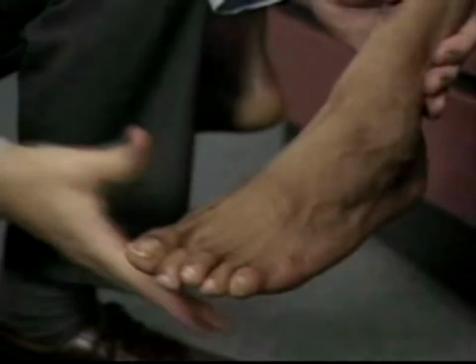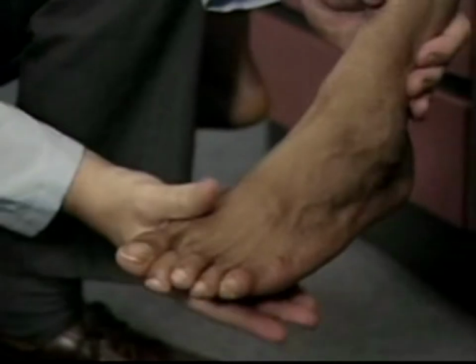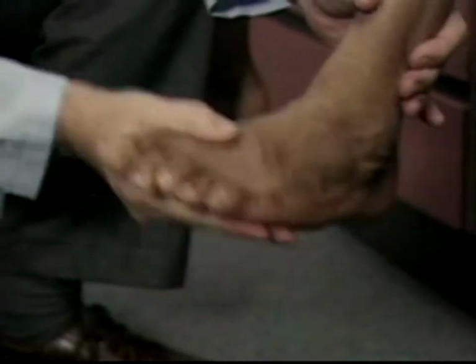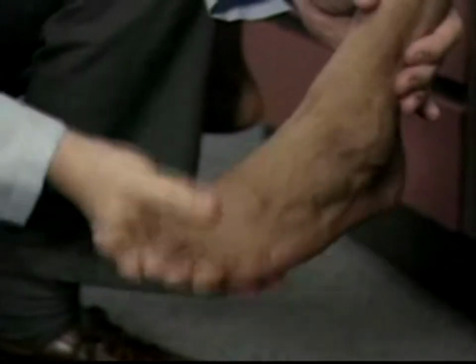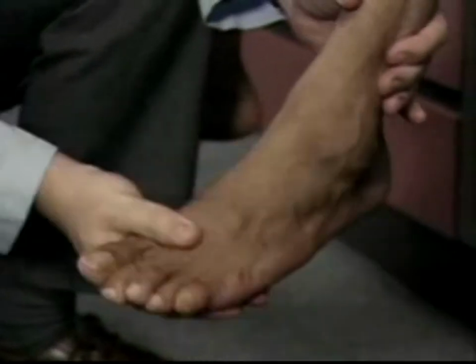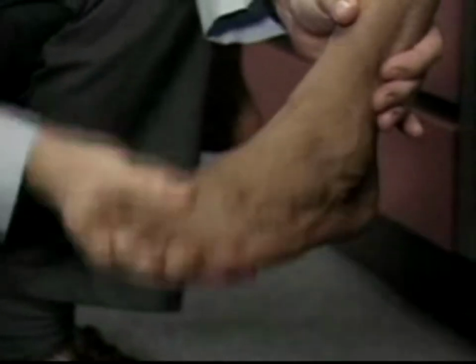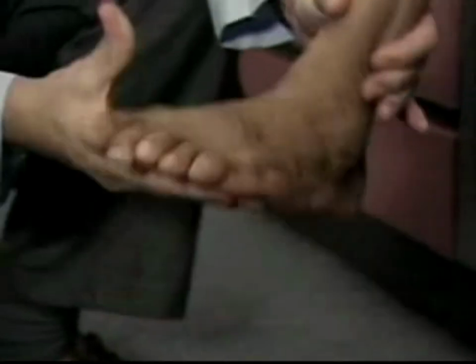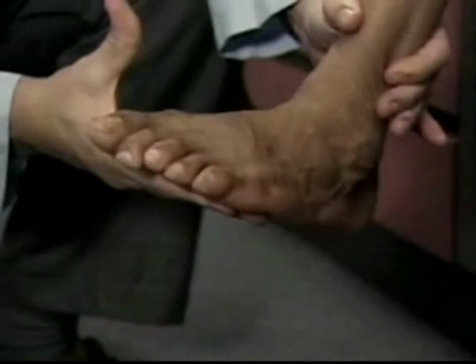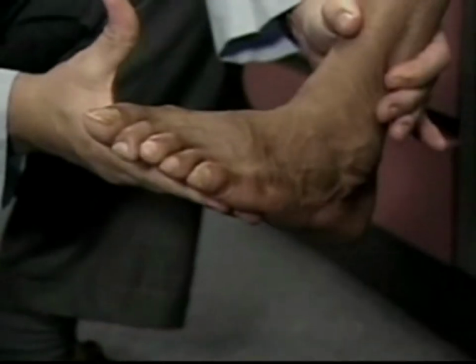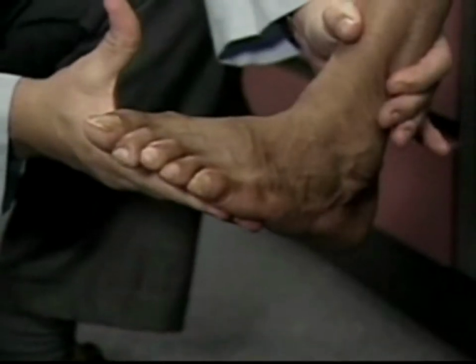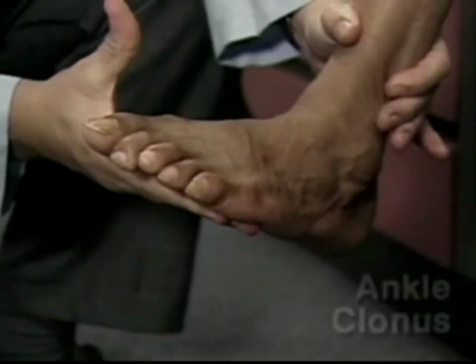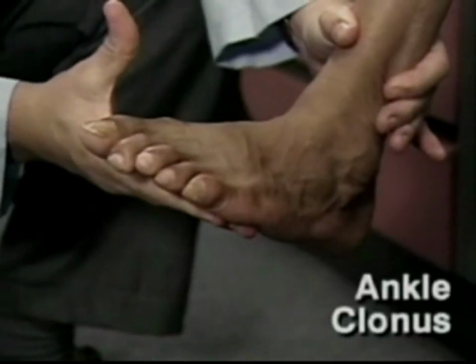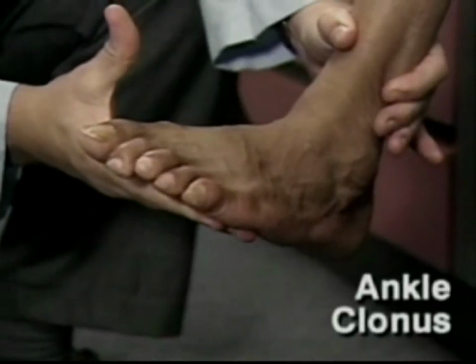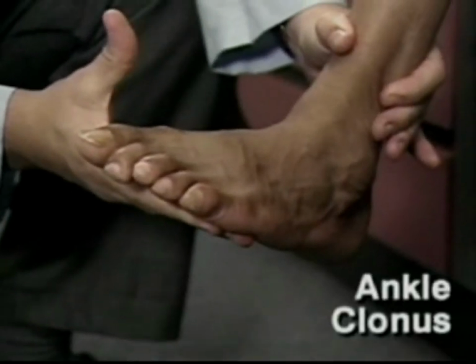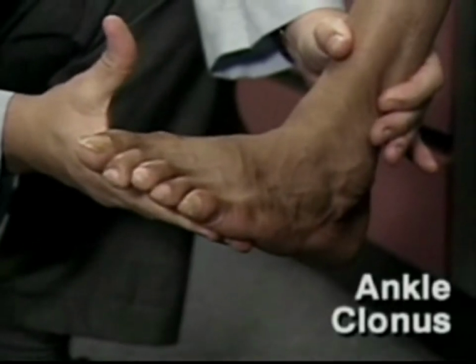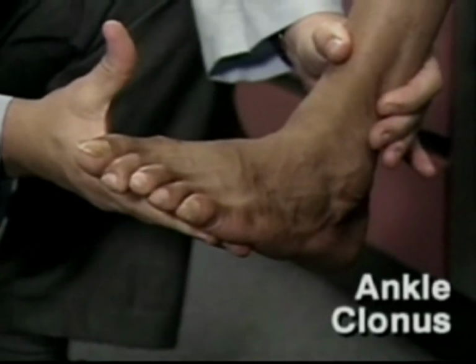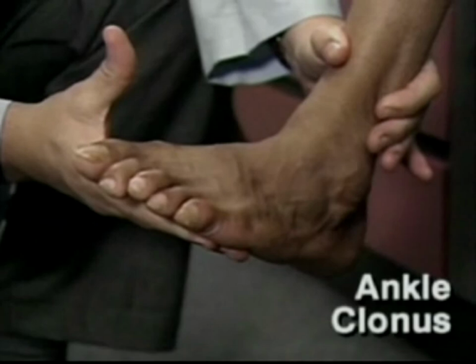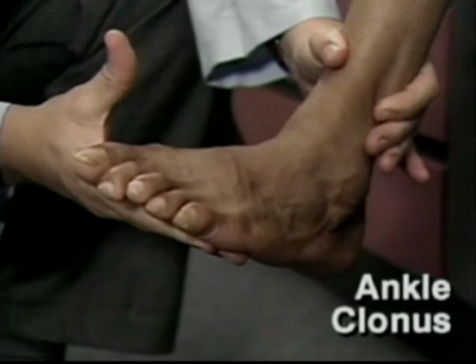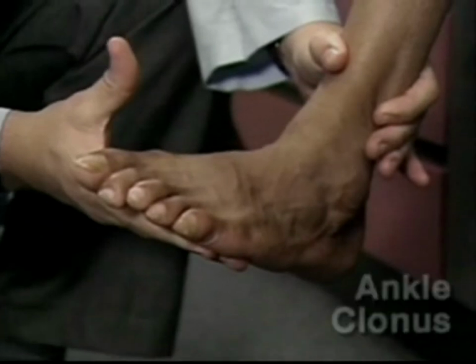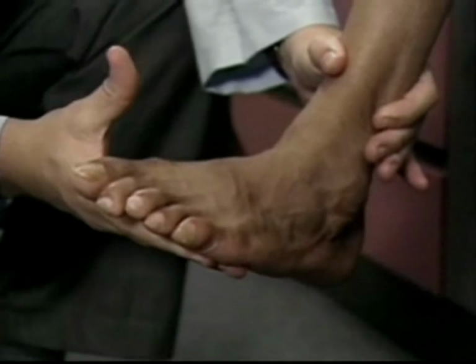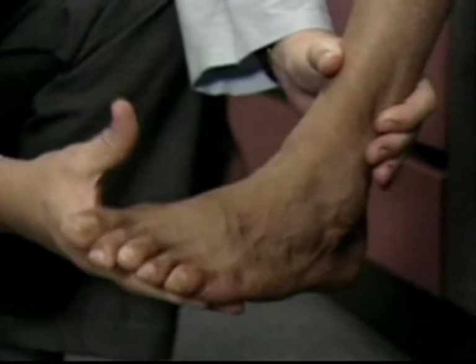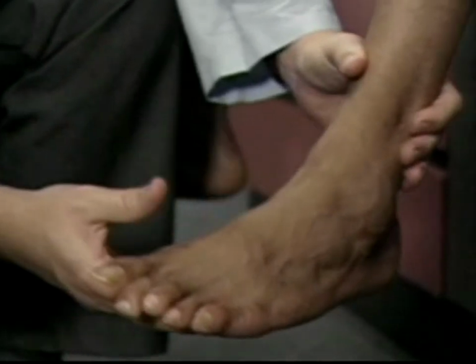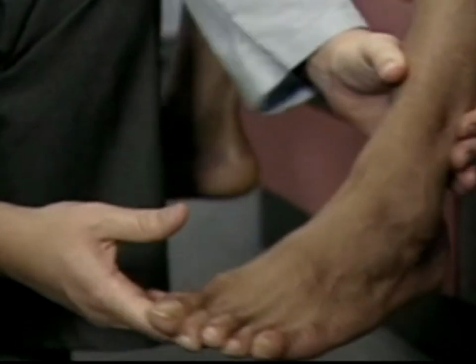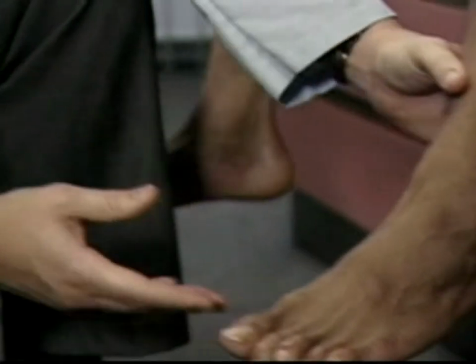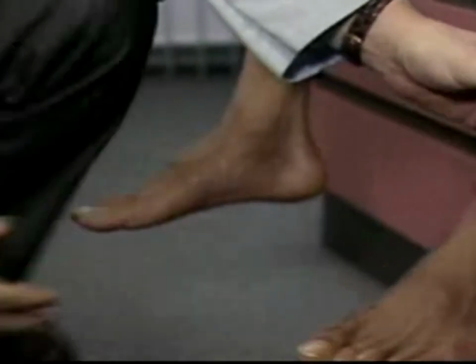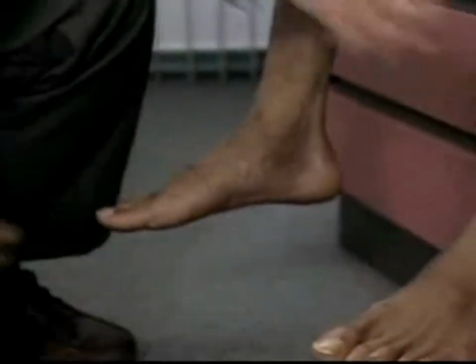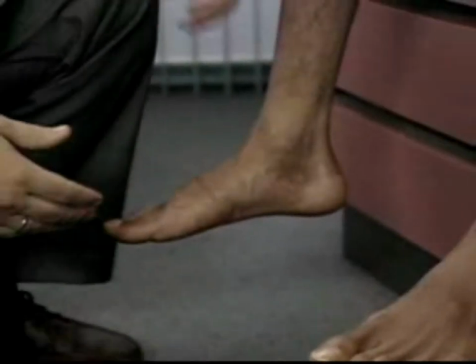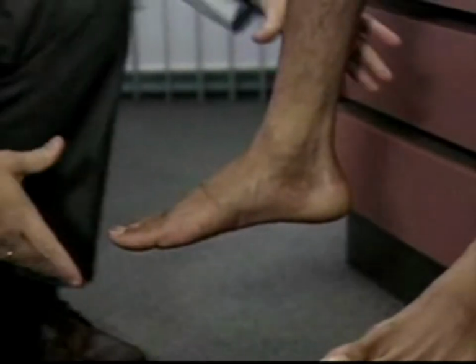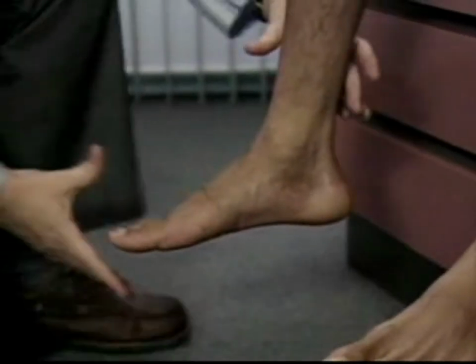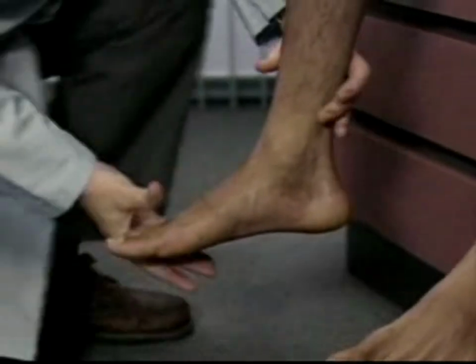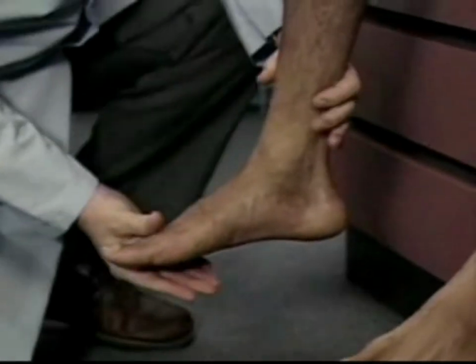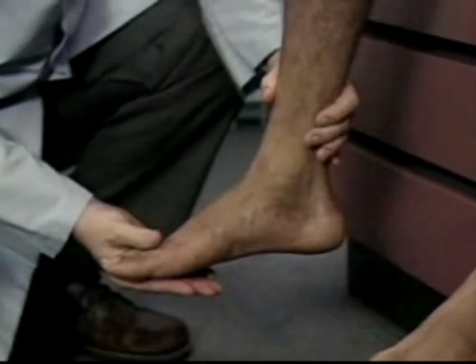Relax your ankle. If leg reflexes seem hyperactive, test for ankle clonus. To do this, move the foot up and down a few times and then sharply dorsiflex the foot.